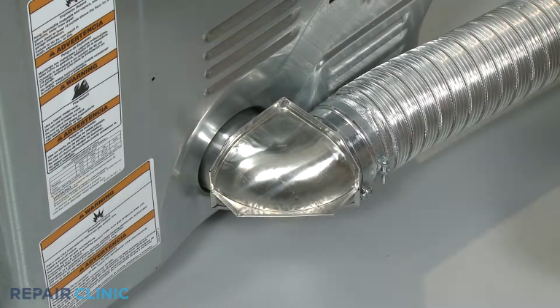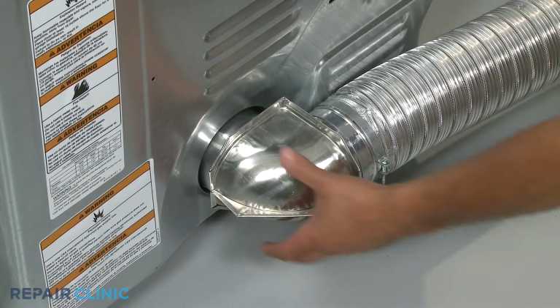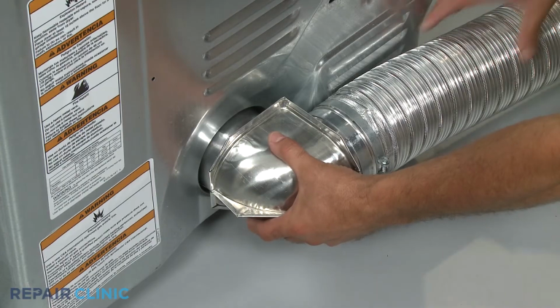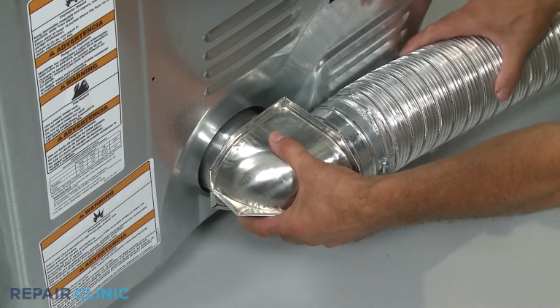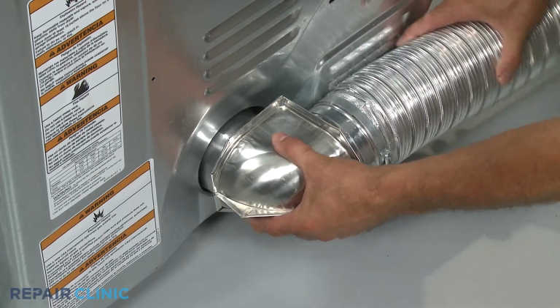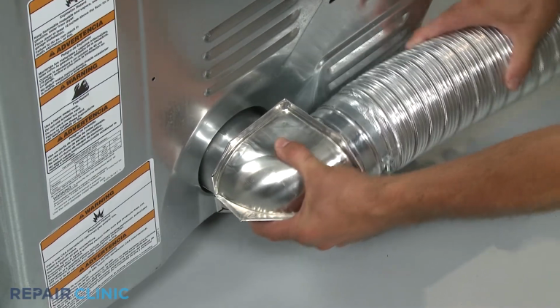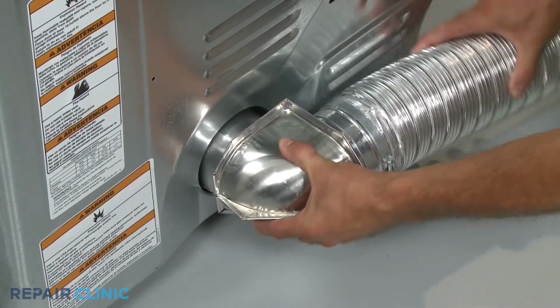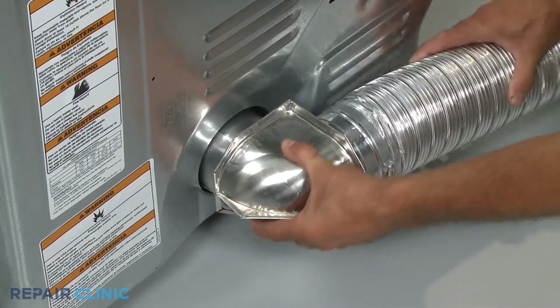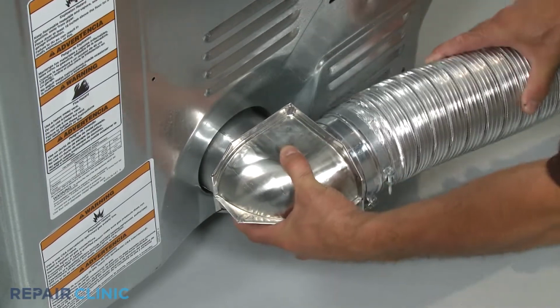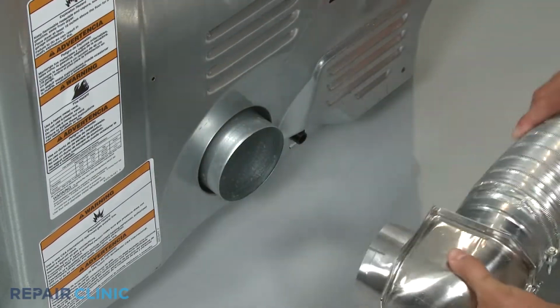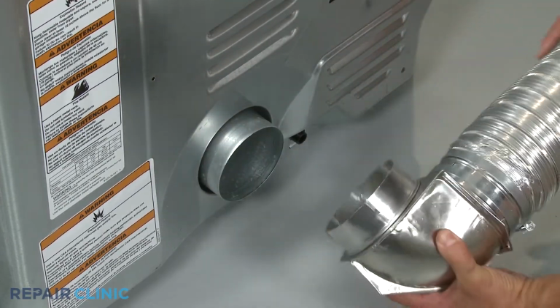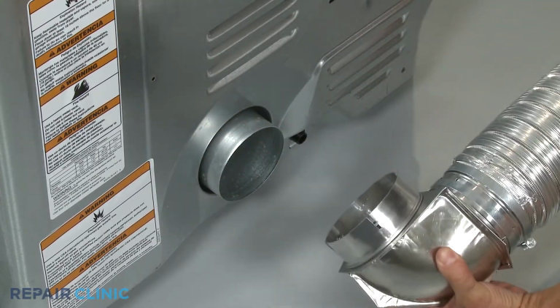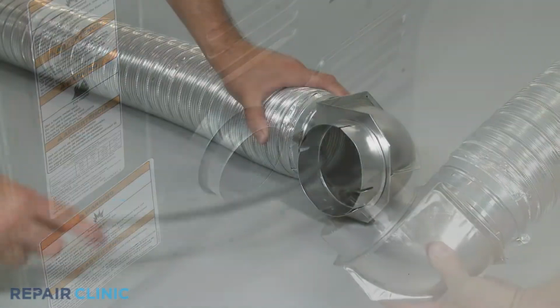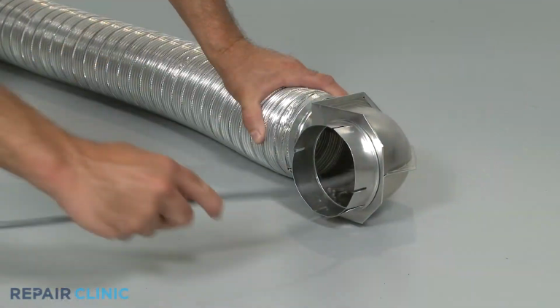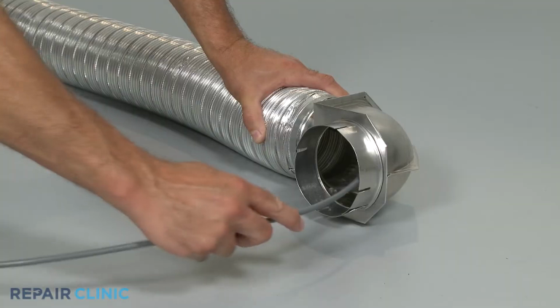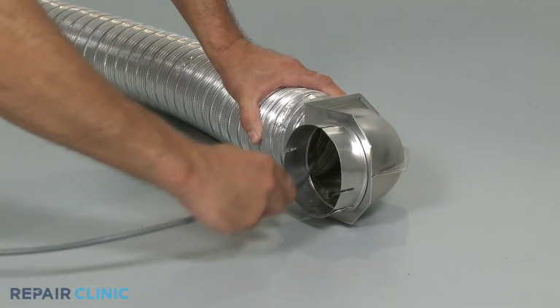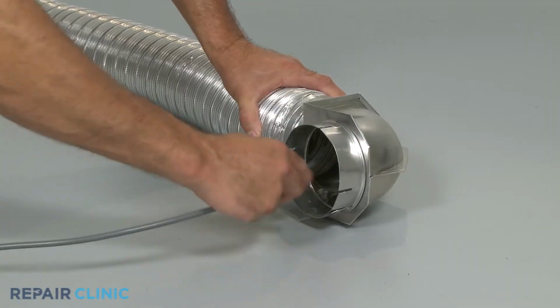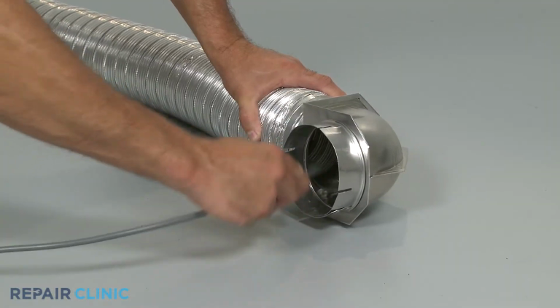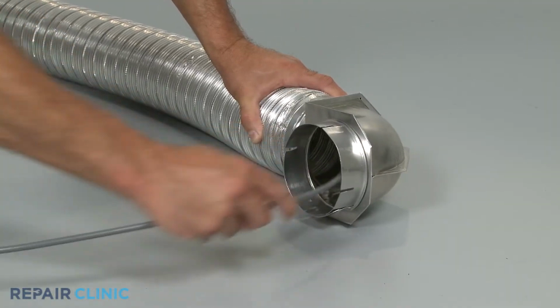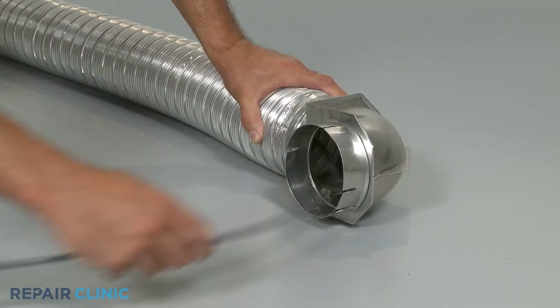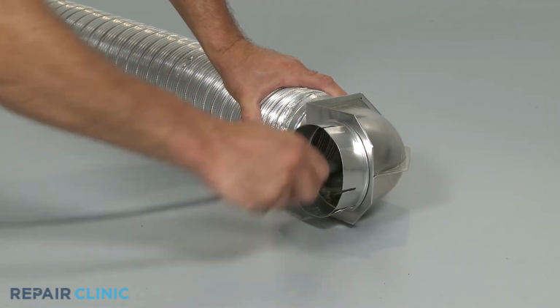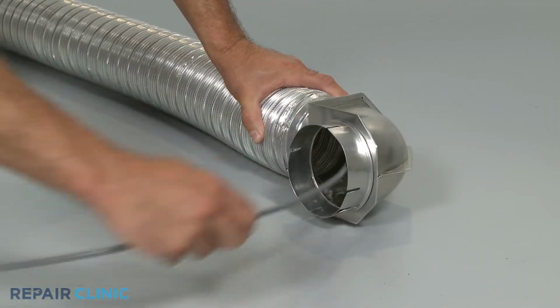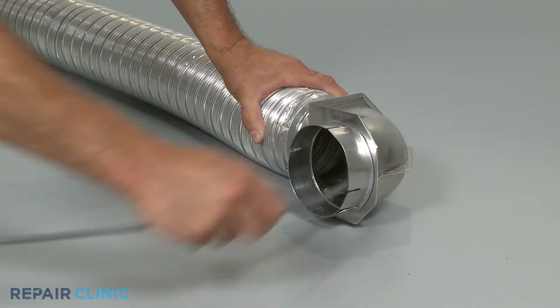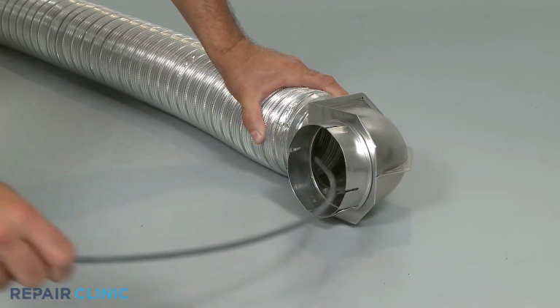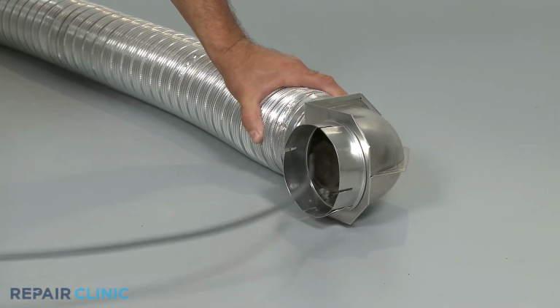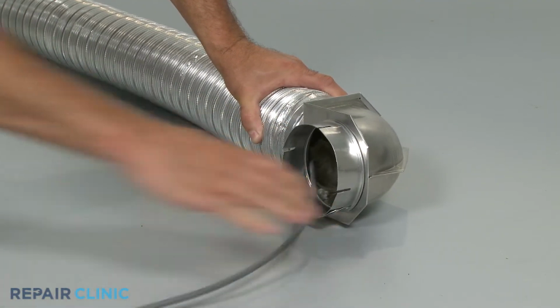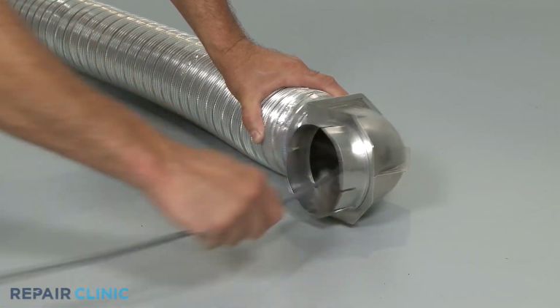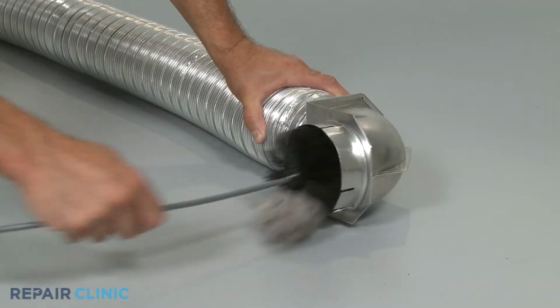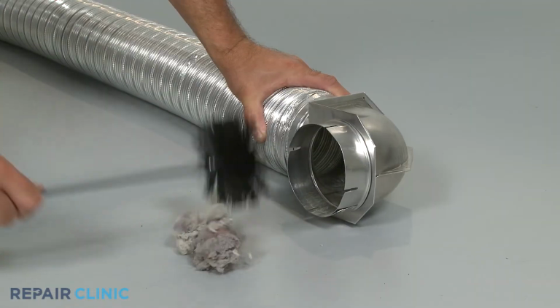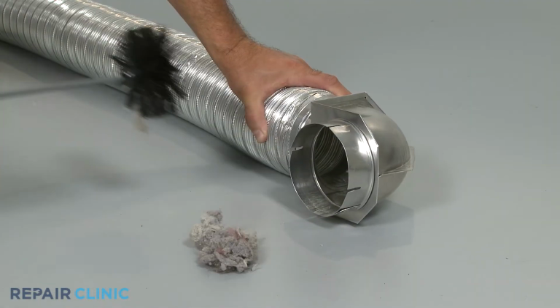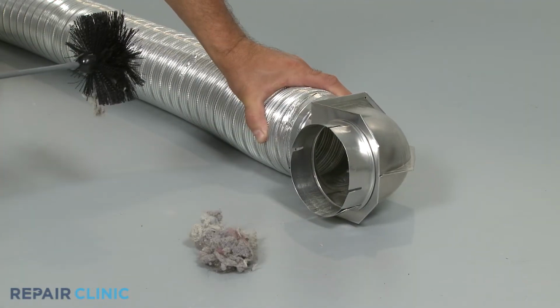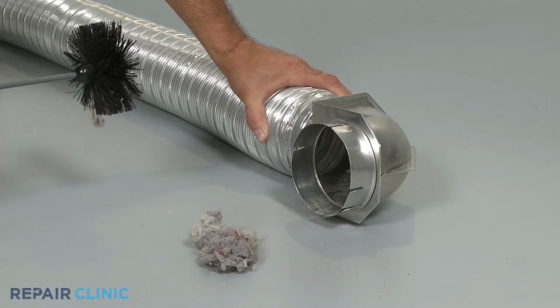Often, another problem with the appliance is causing the thermal fuse to open. For example, if a dryer's outlet vent becomes clogged with lint, the airflow restriction will trigger the thermal fuse to shut off the power.